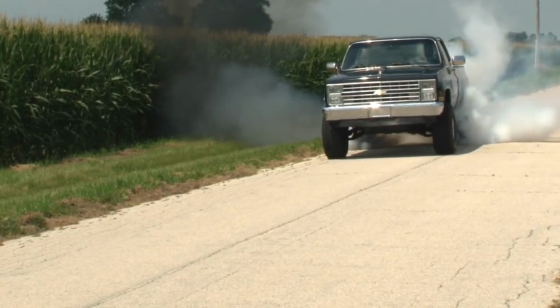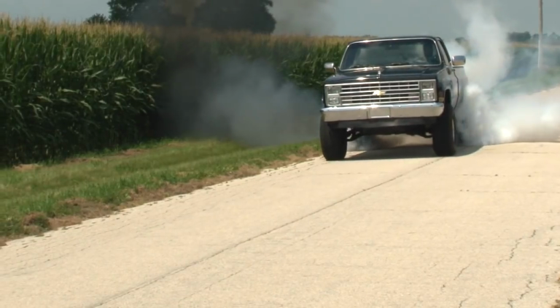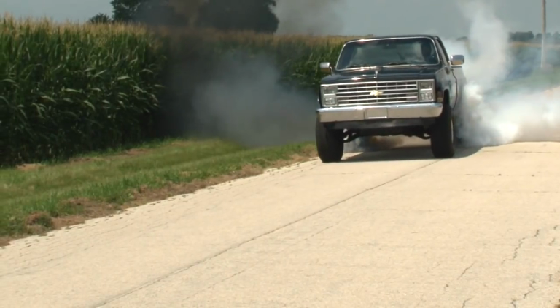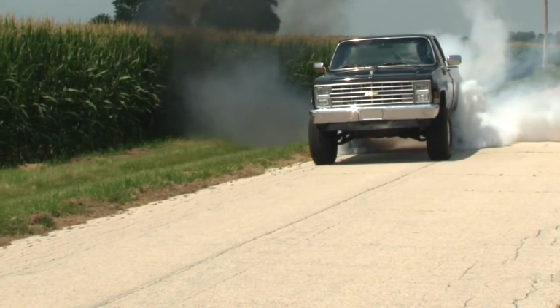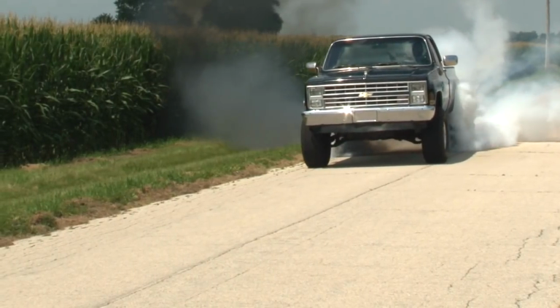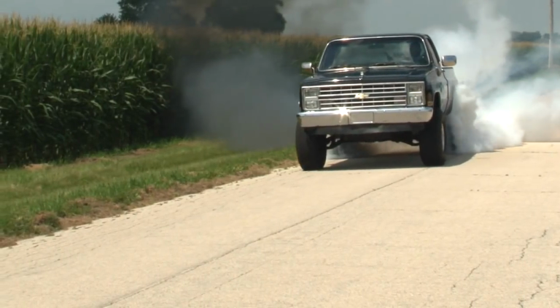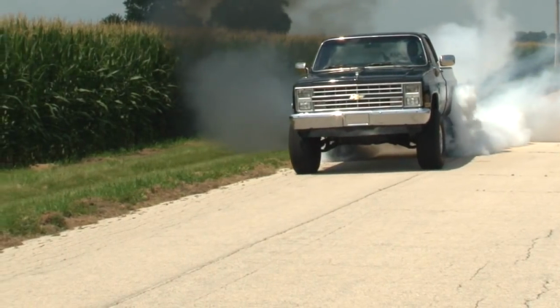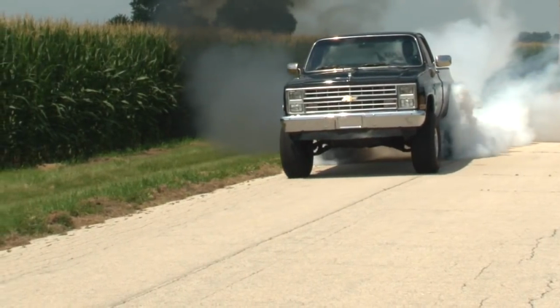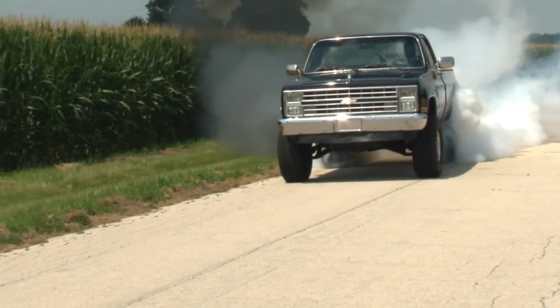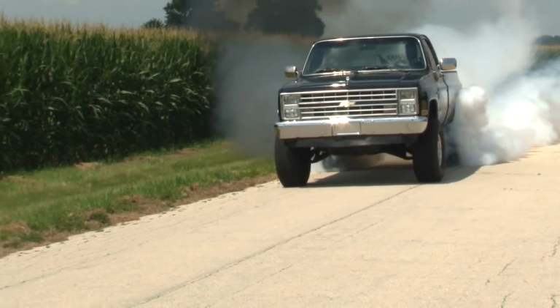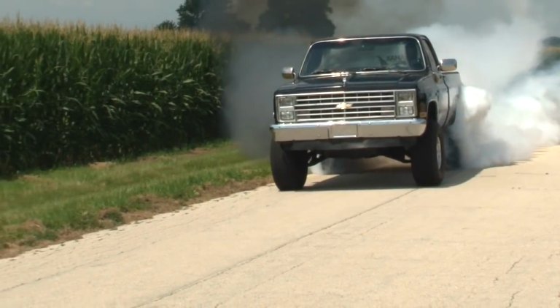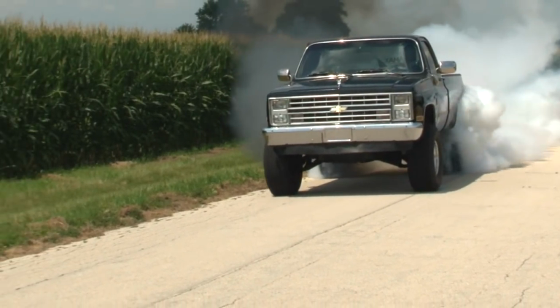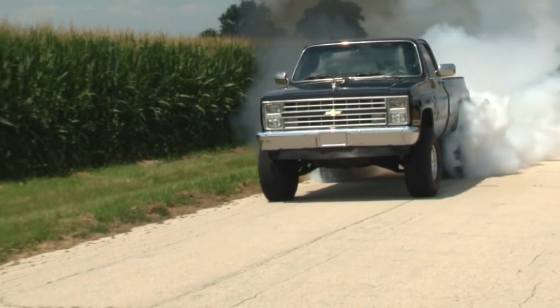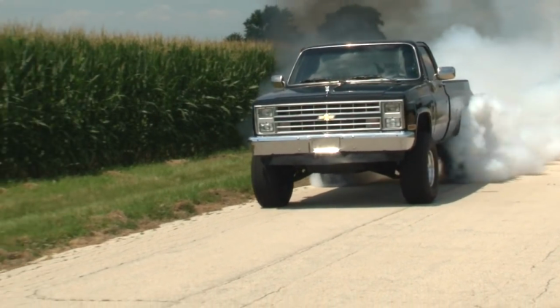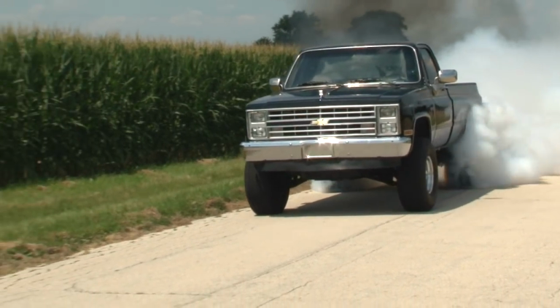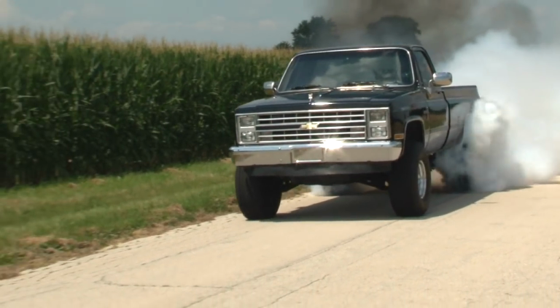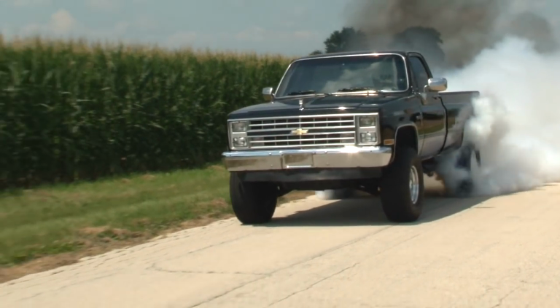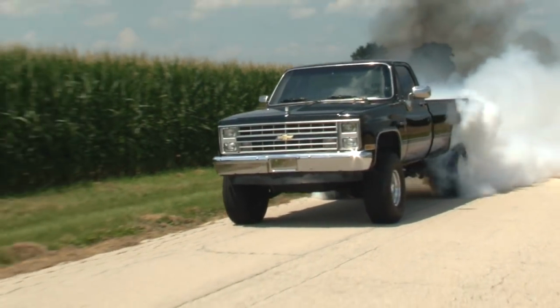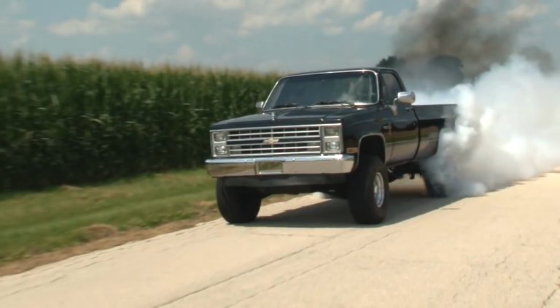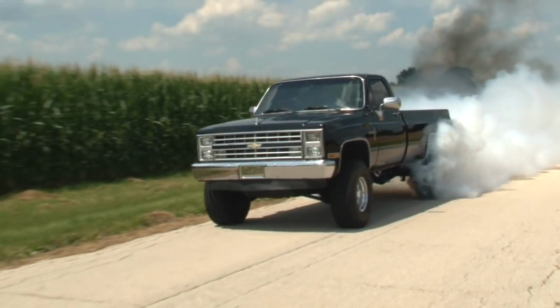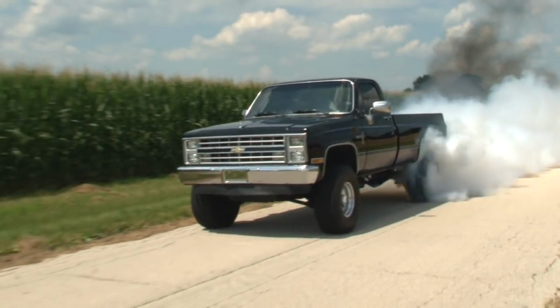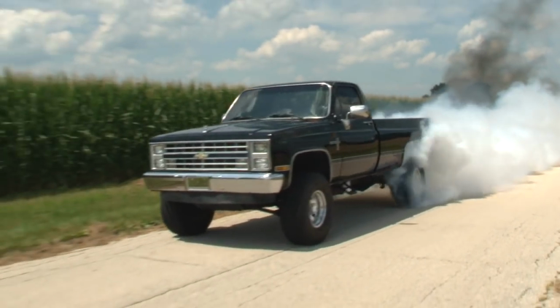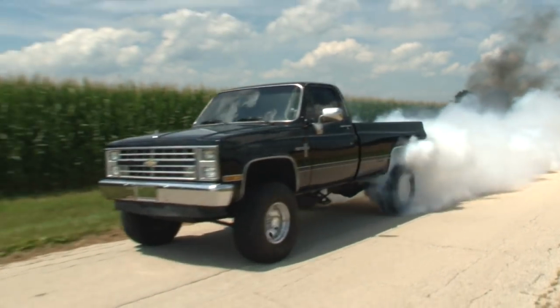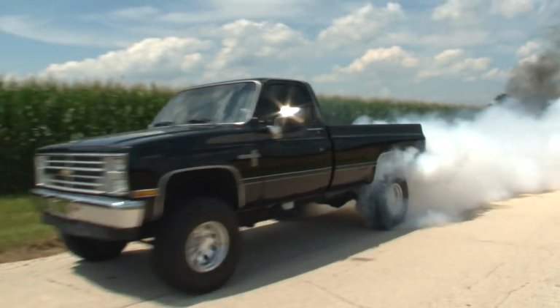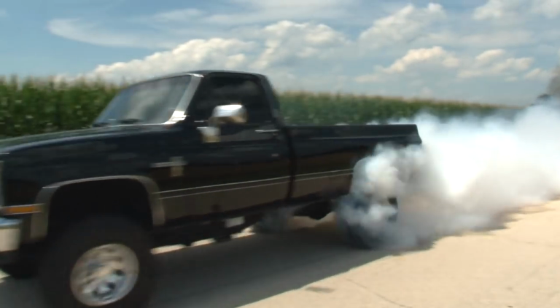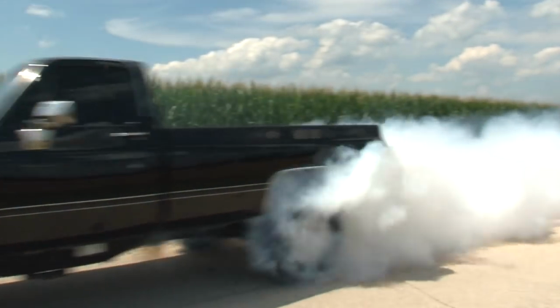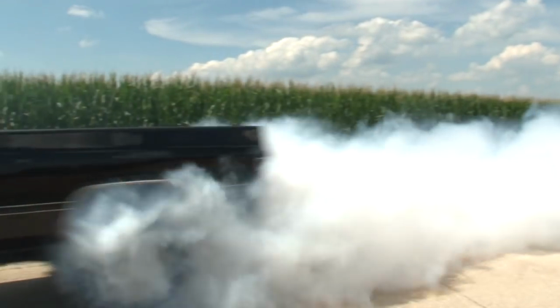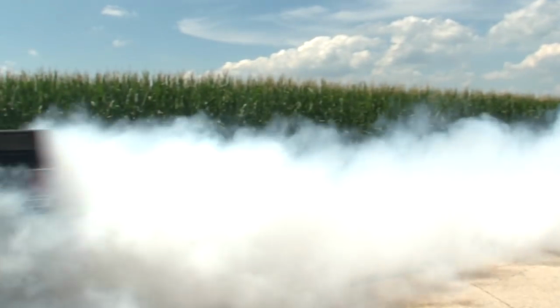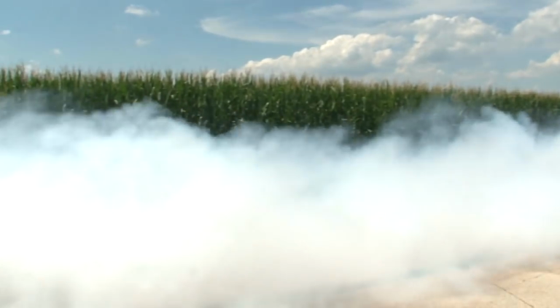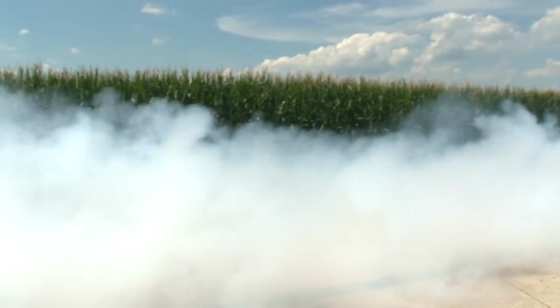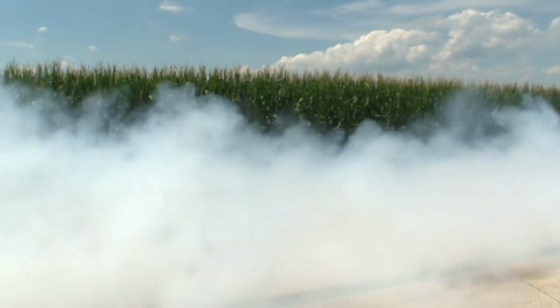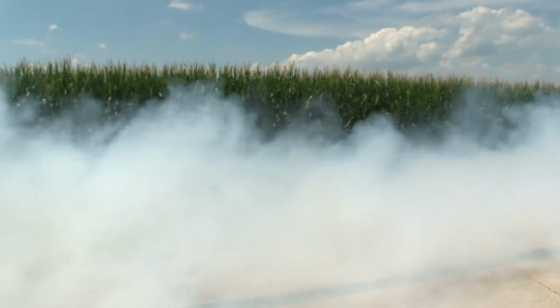This is Duramax Tuner Scottsdale. It's a 1985 Chevy square body sitting on a 2003 HD chassis, powered by an LB7.